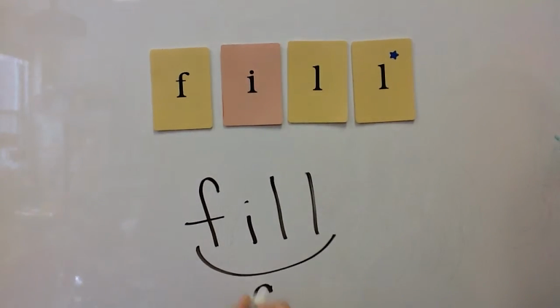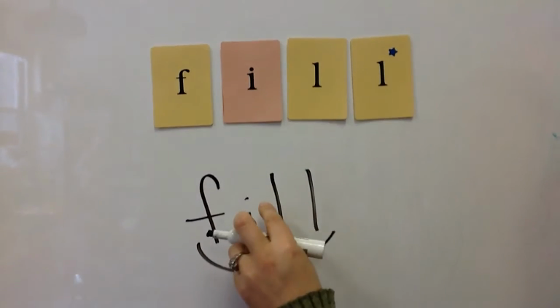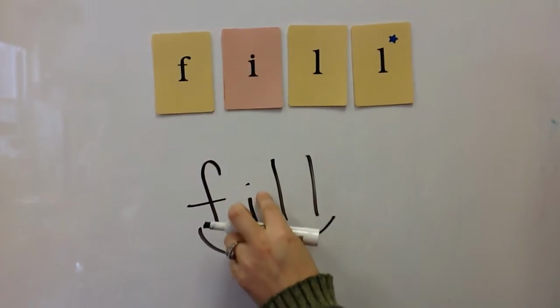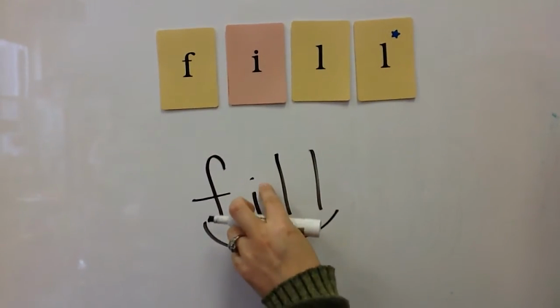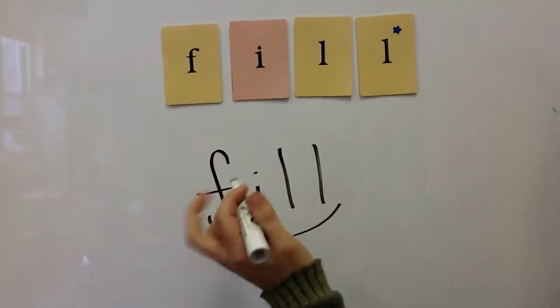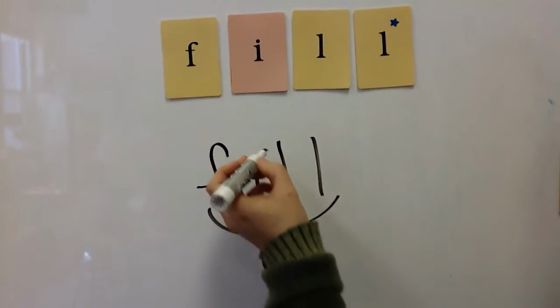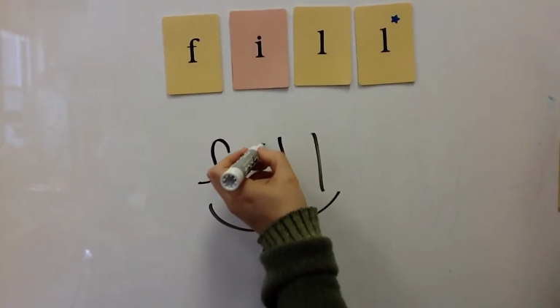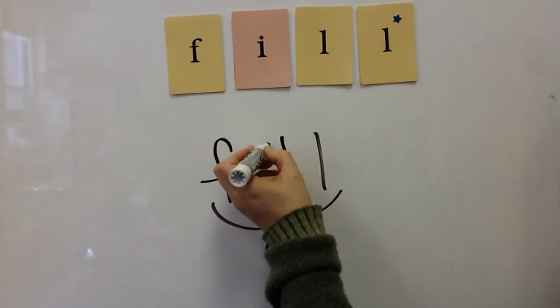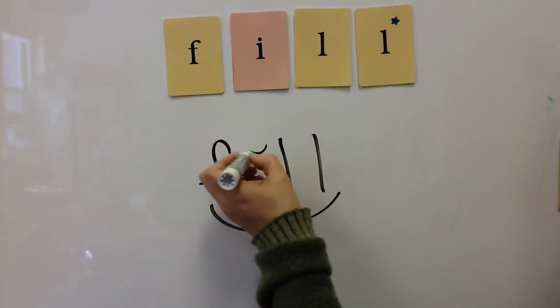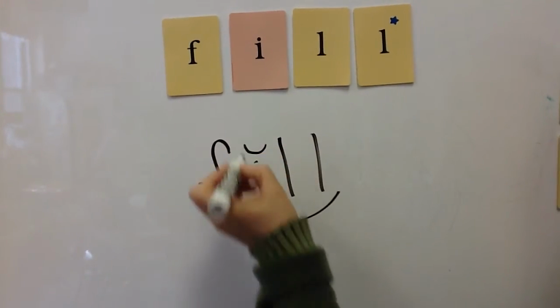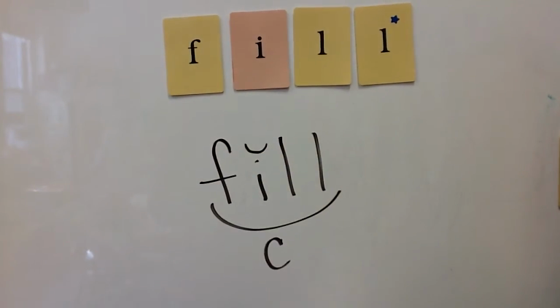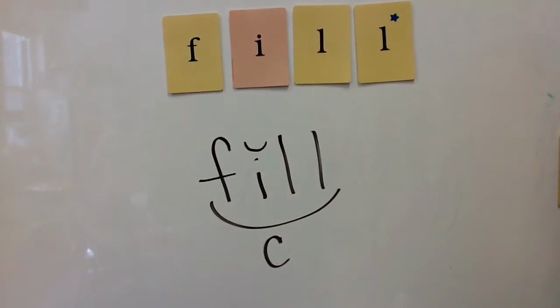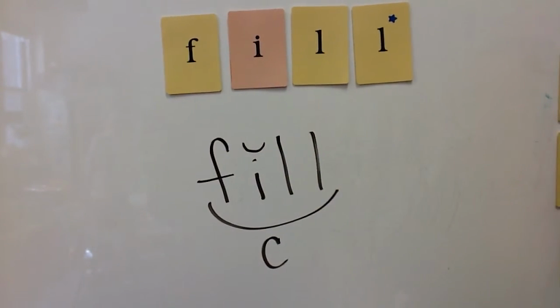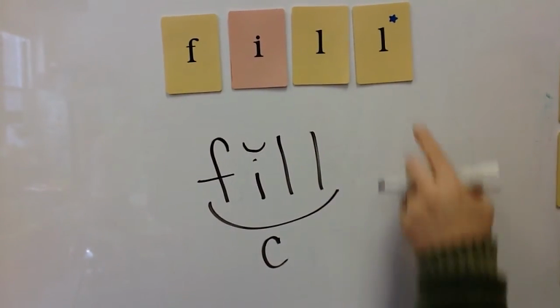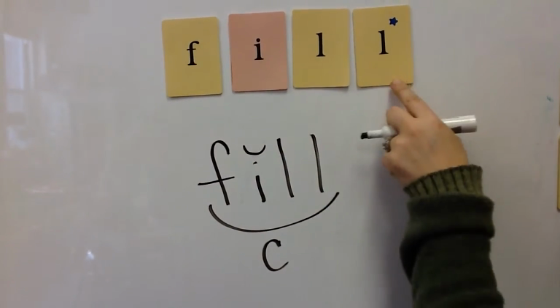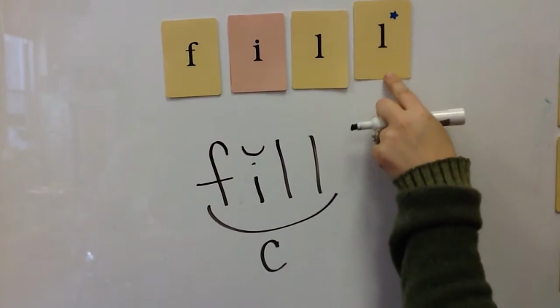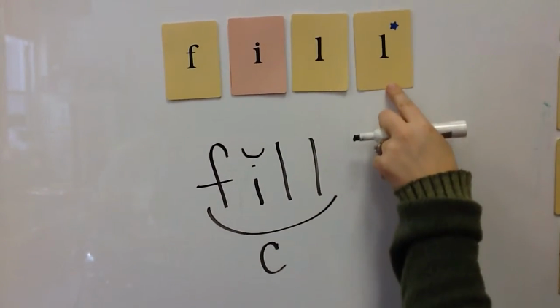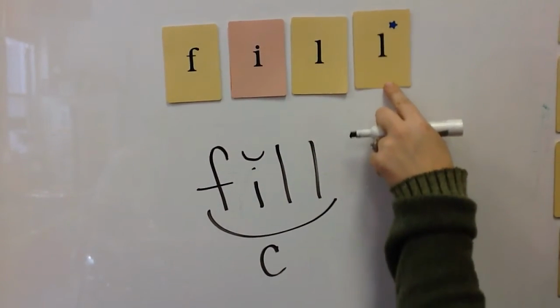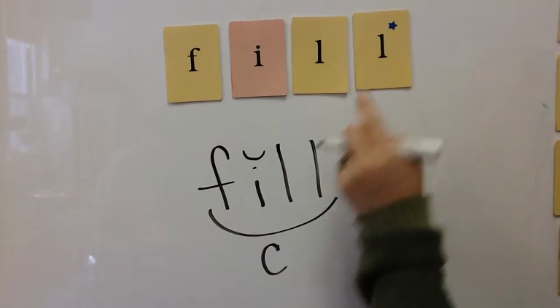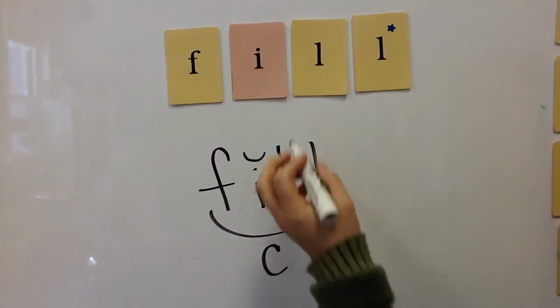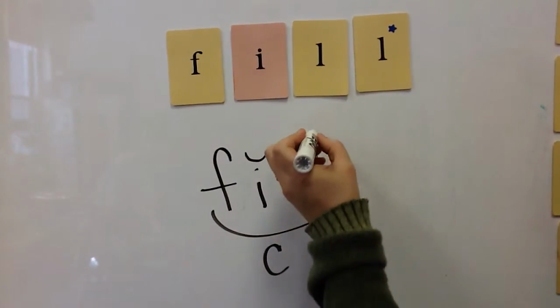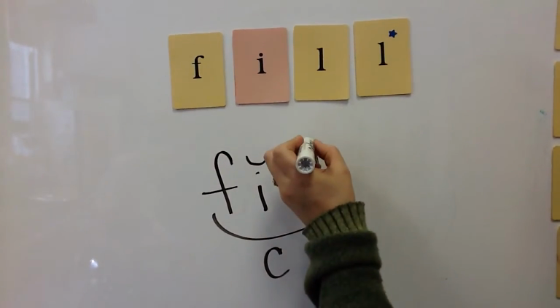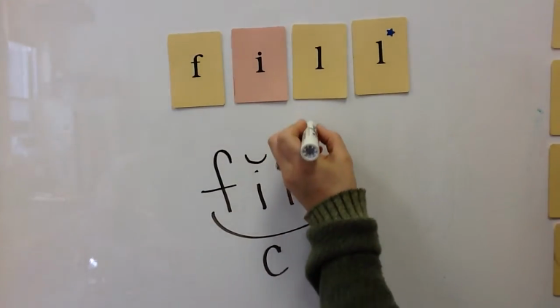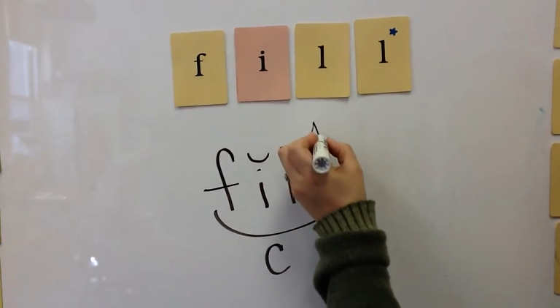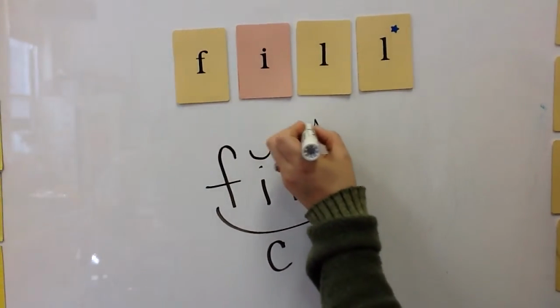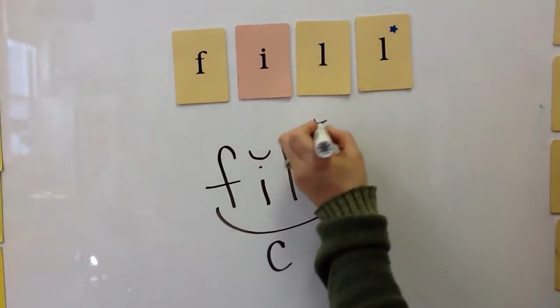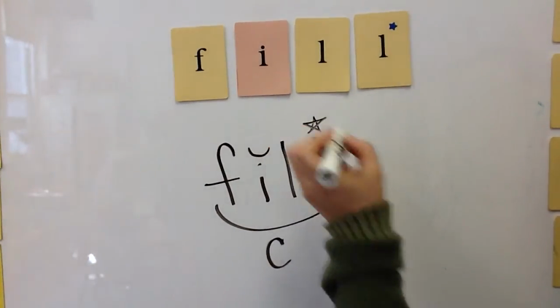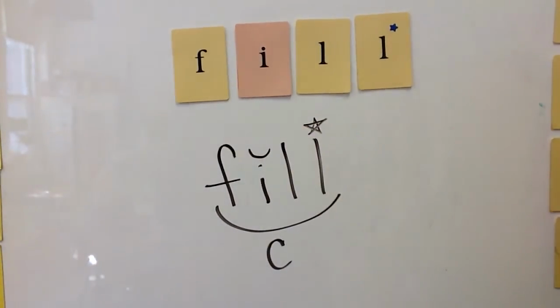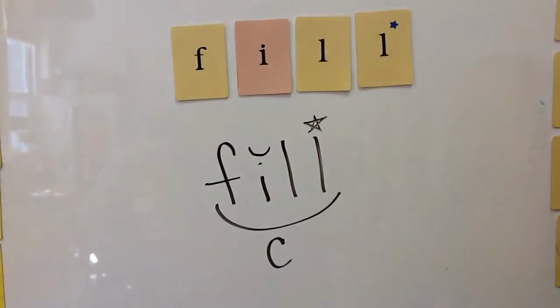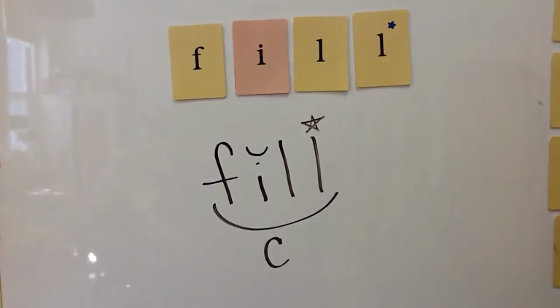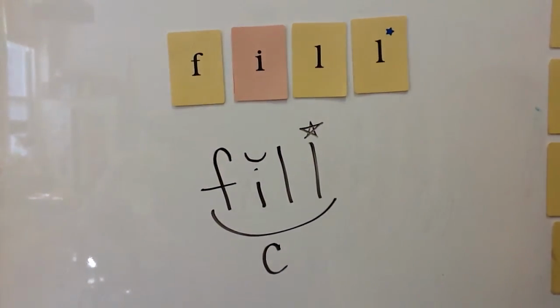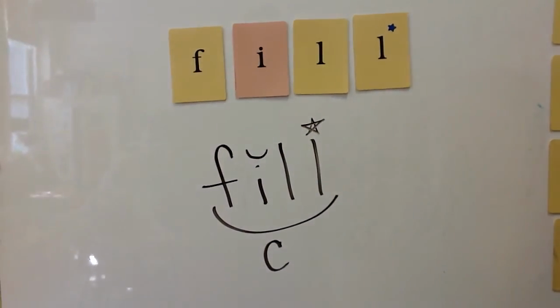The I is short, so it would get a breve, but we mark the bonus letter with a star.